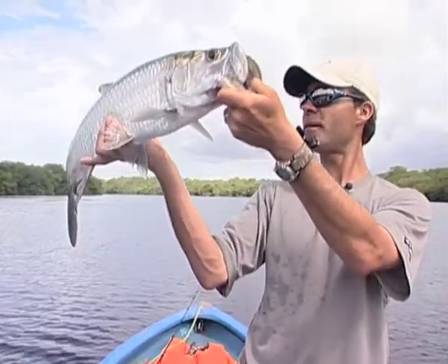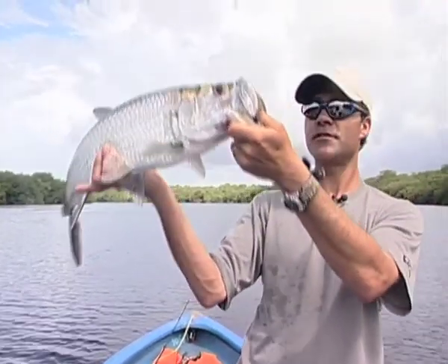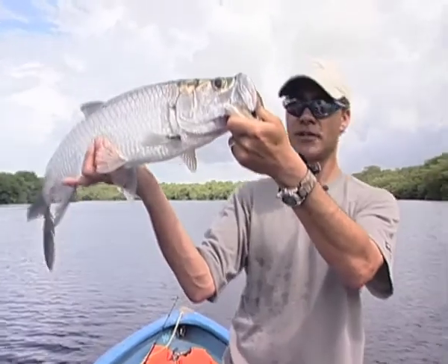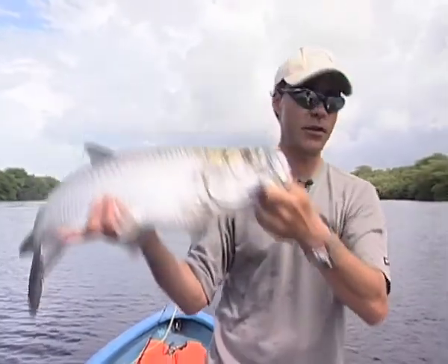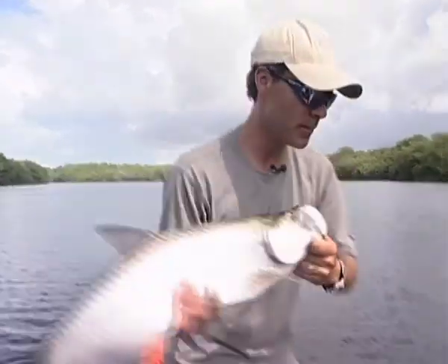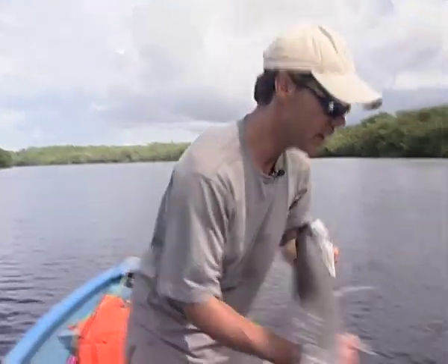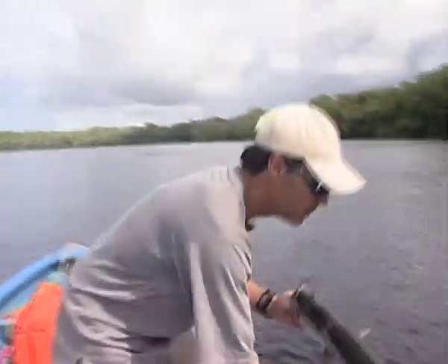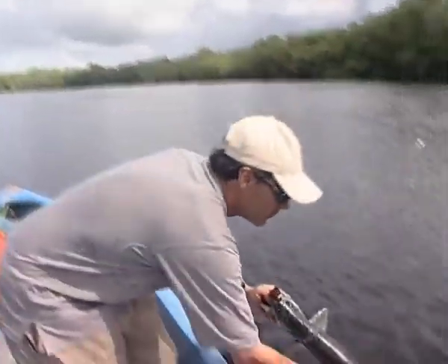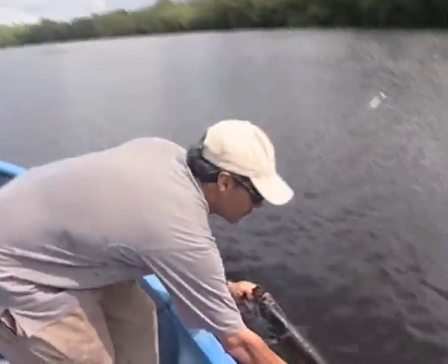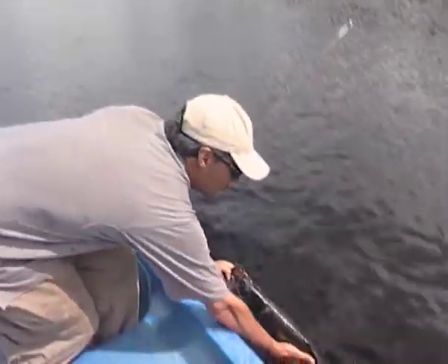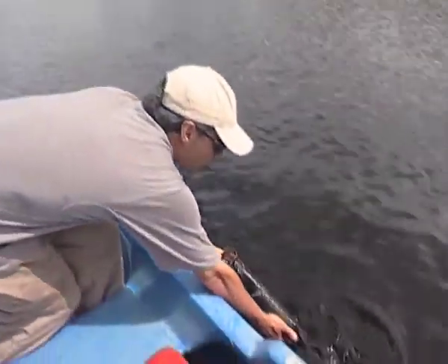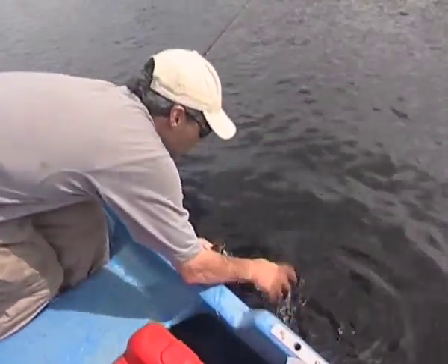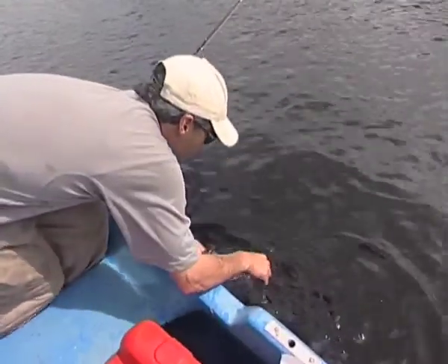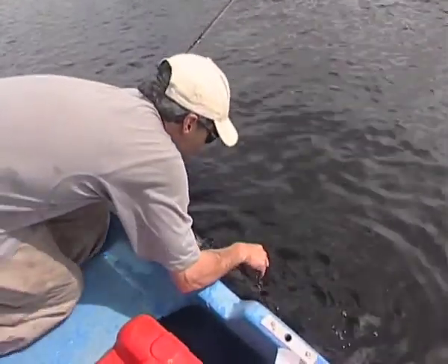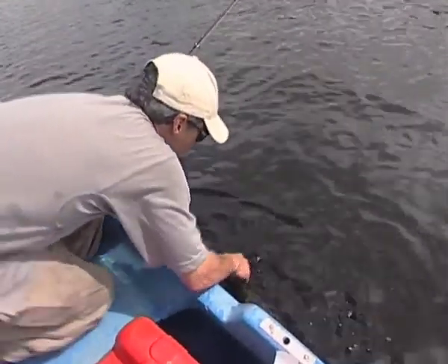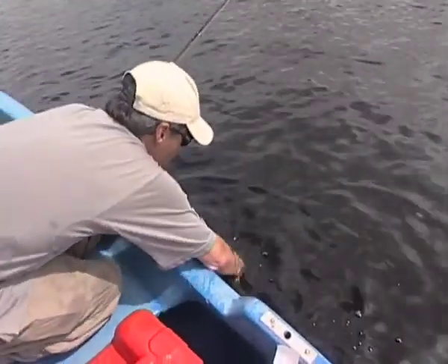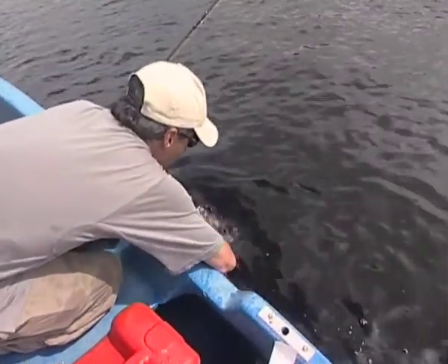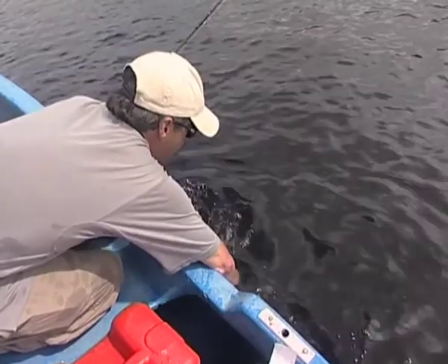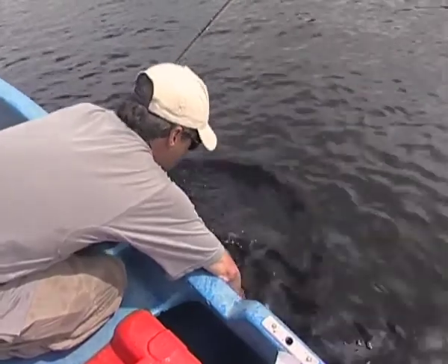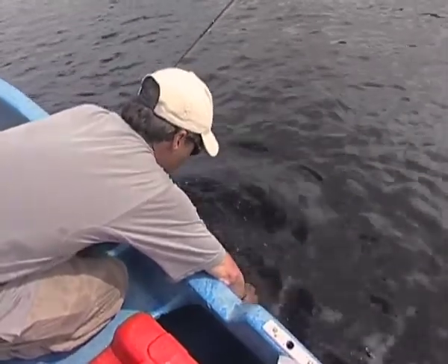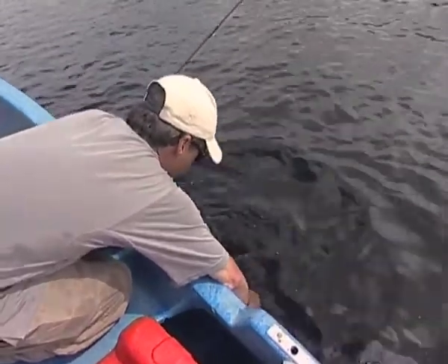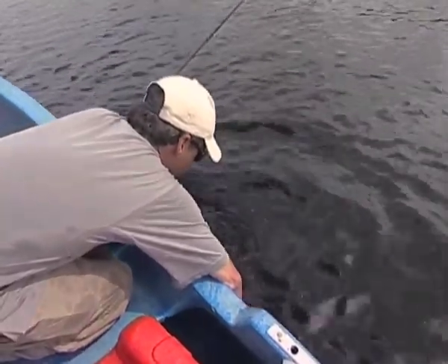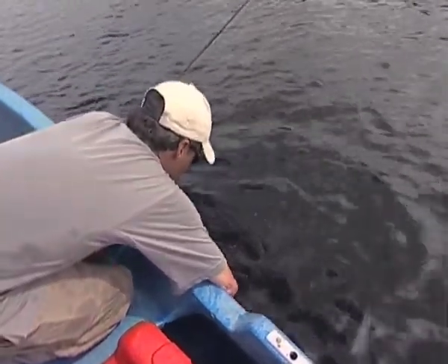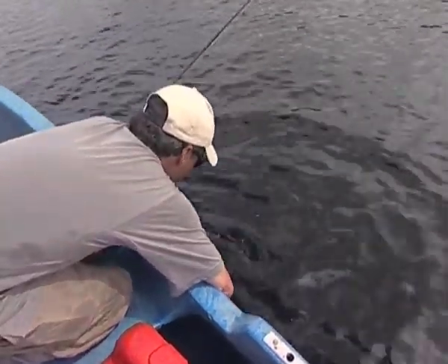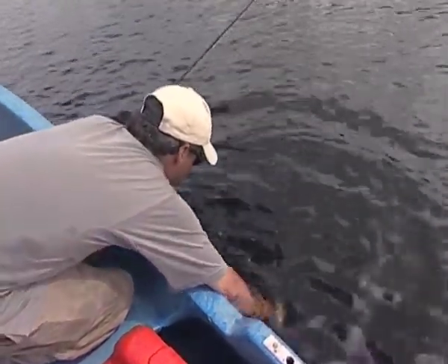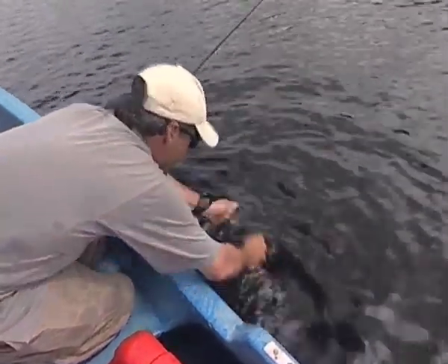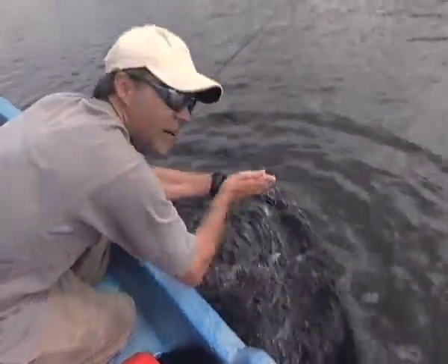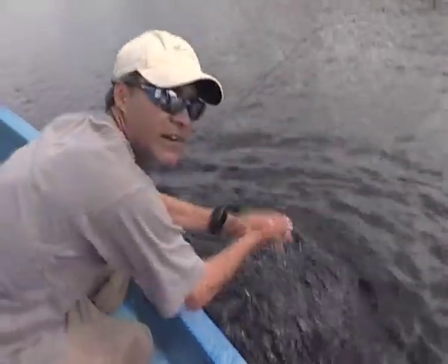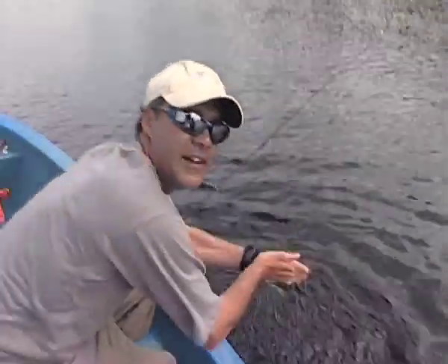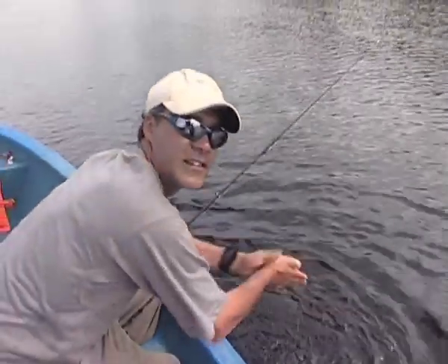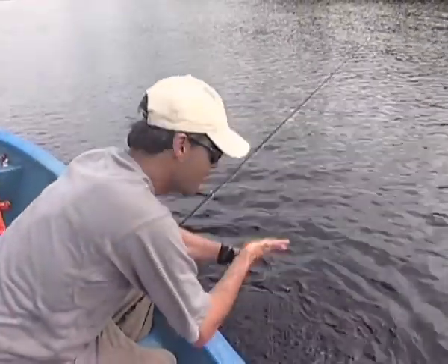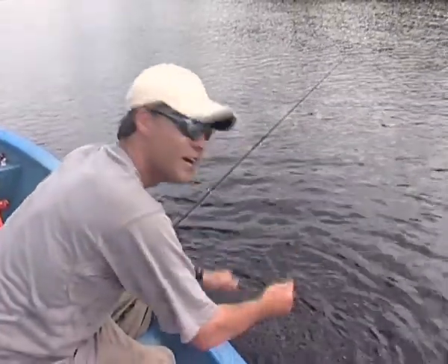Fabulous fish — I'm going to put this one back. Safely returned.